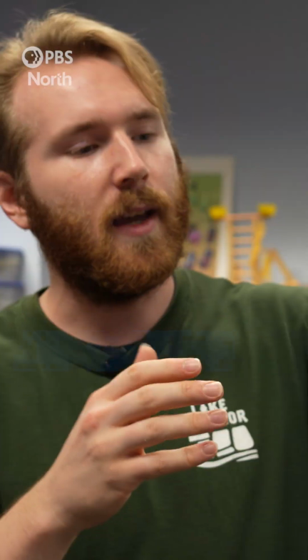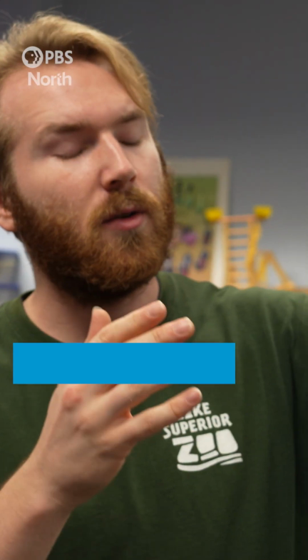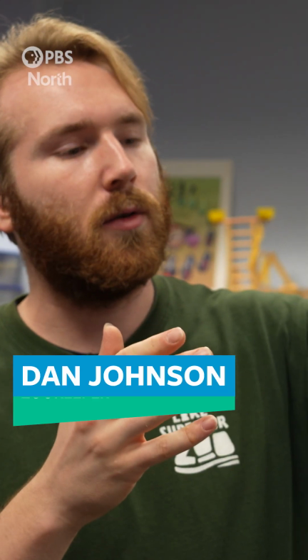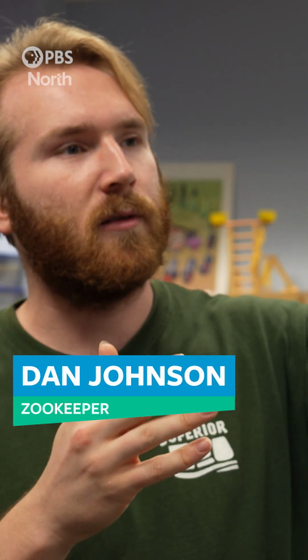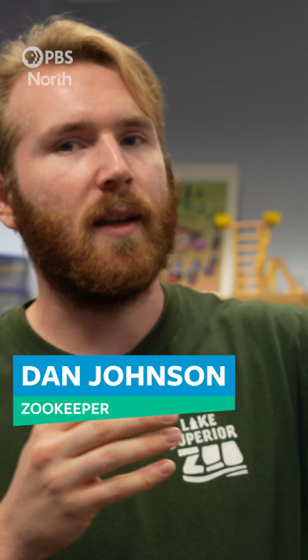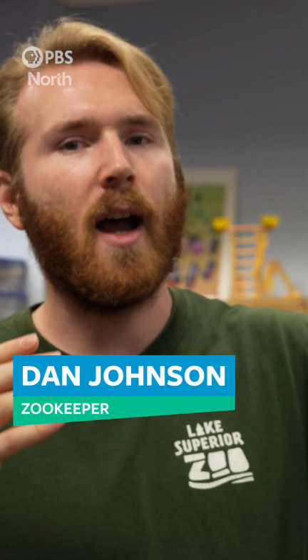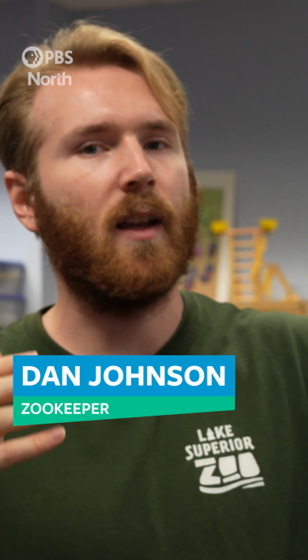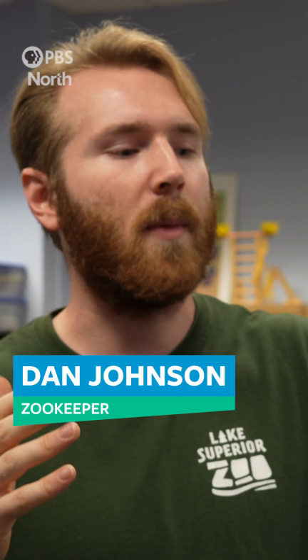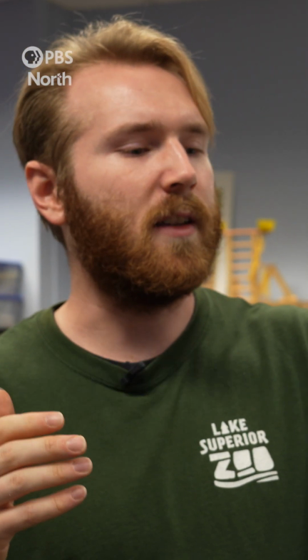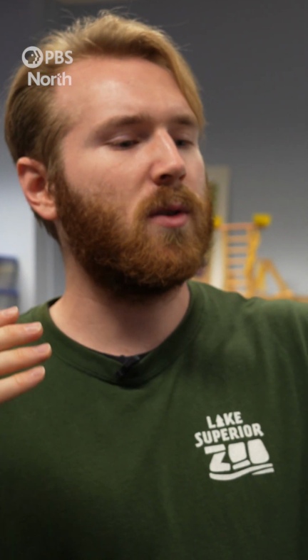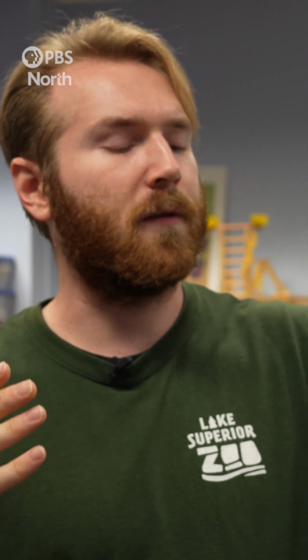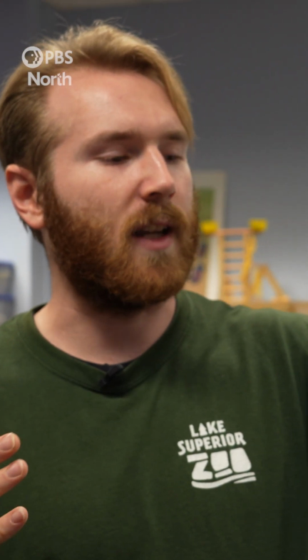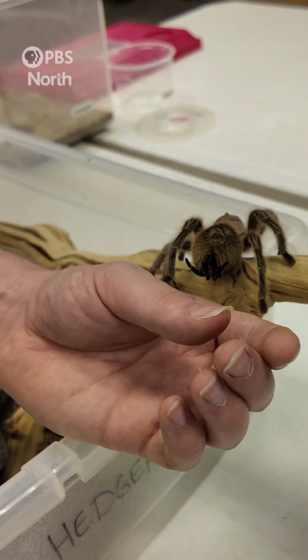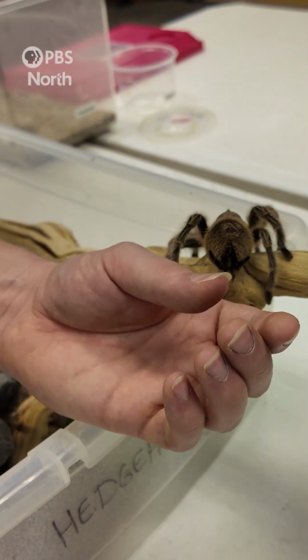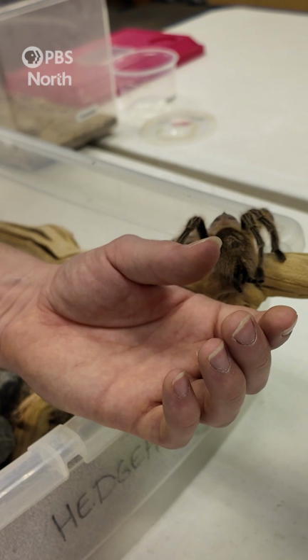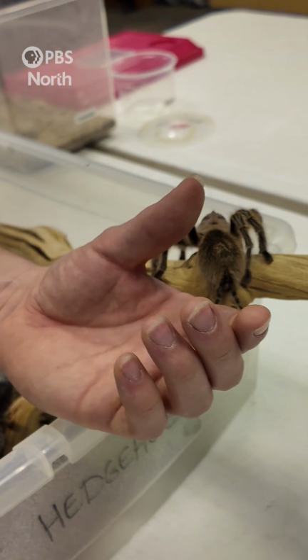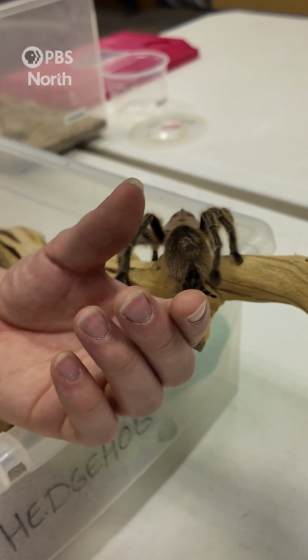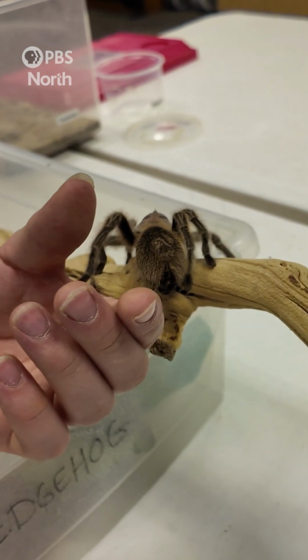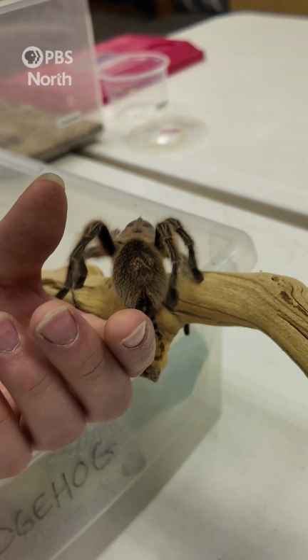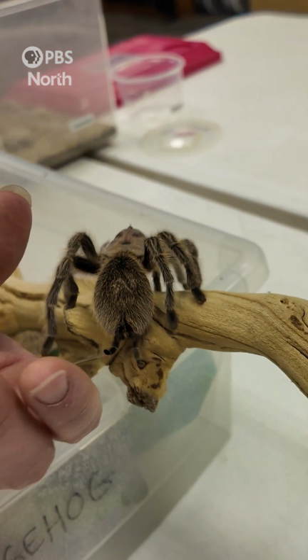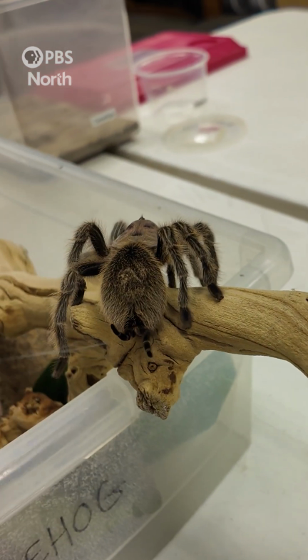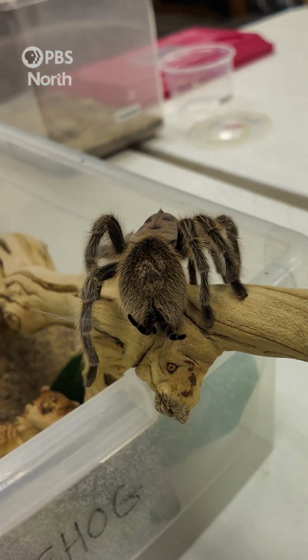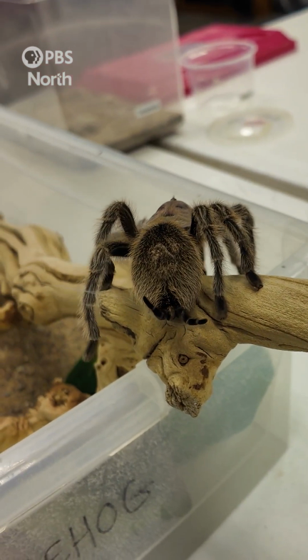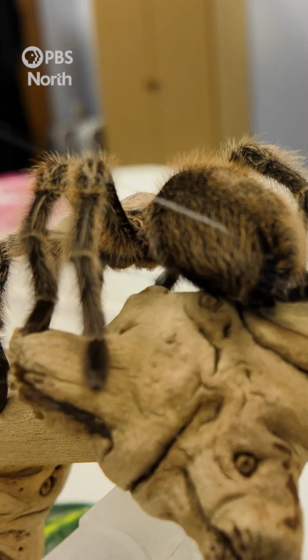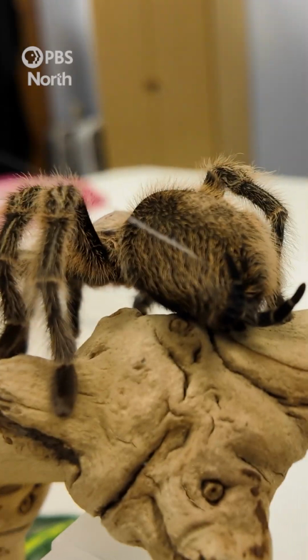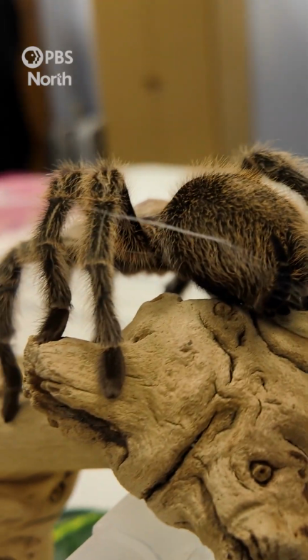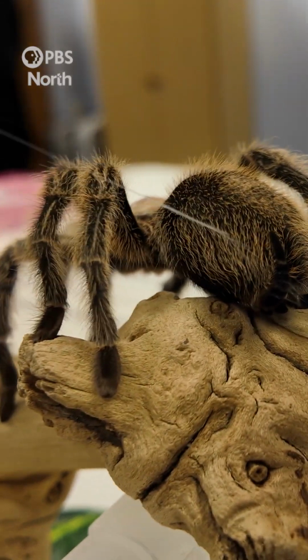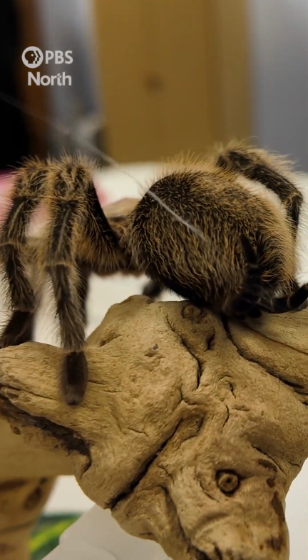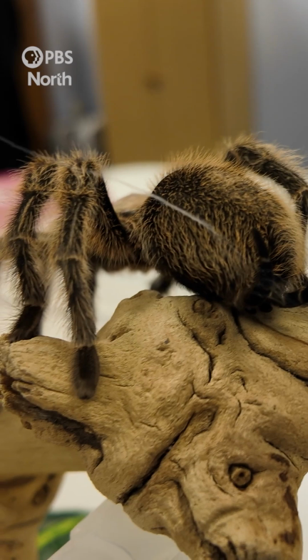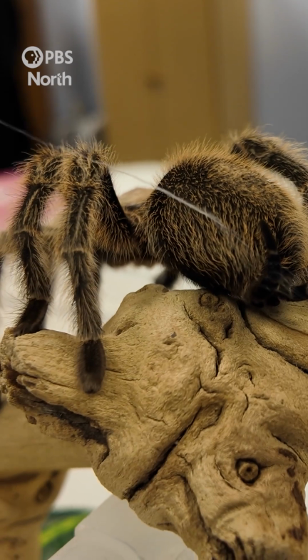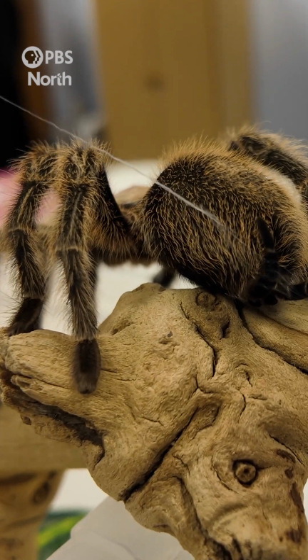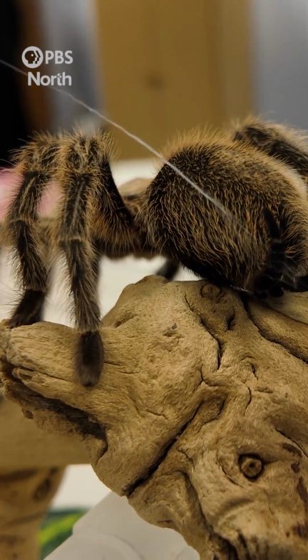They can produce silk through their spinnerets, but they do not create a web. They do not use their silk for hunting. Rather, these guys are a burrowing species, so they like to use the silk to help put down a layer of support in their burrows — basically as construction material.